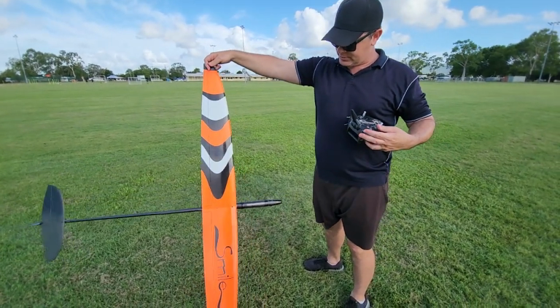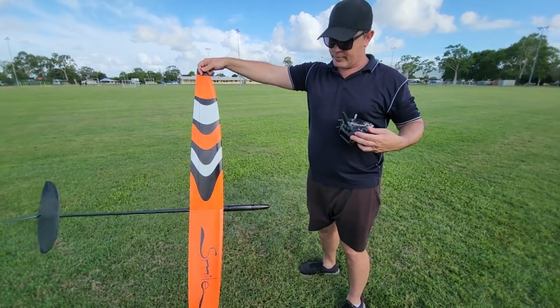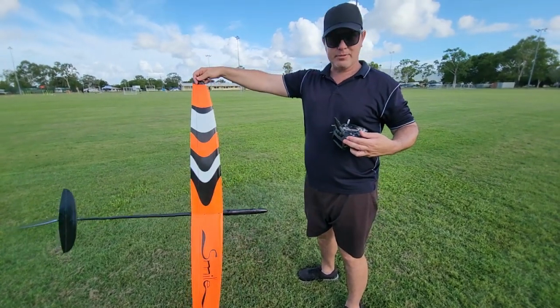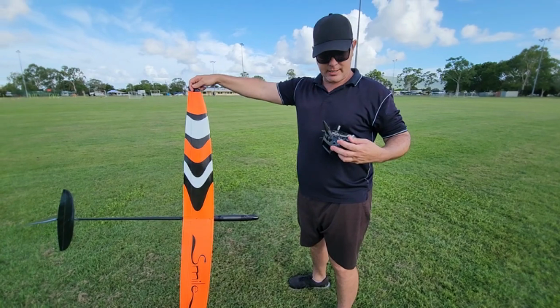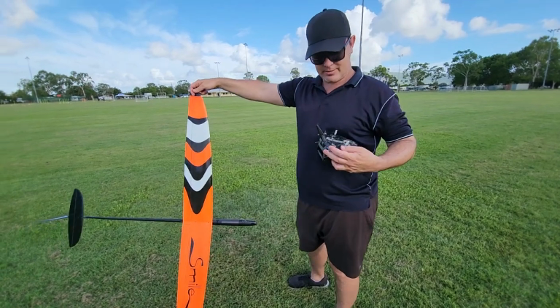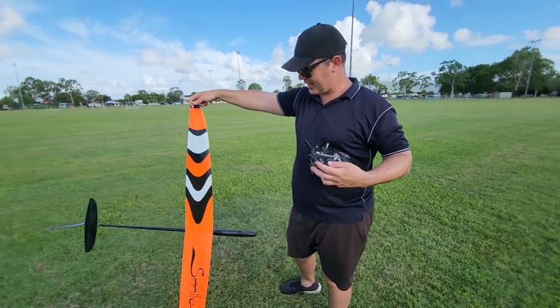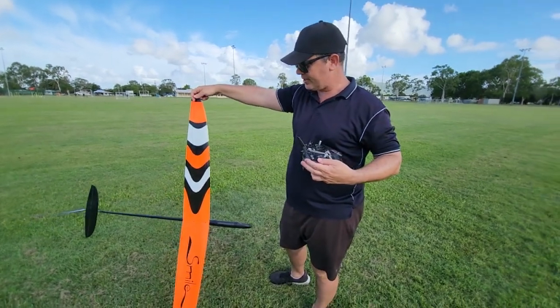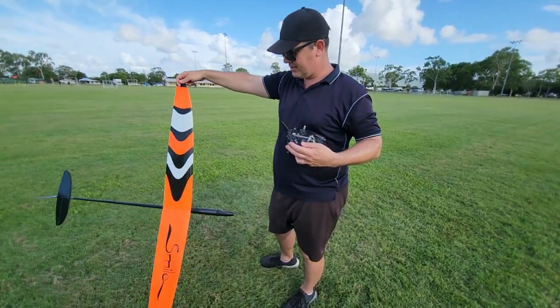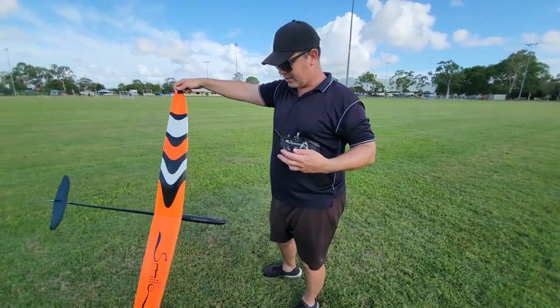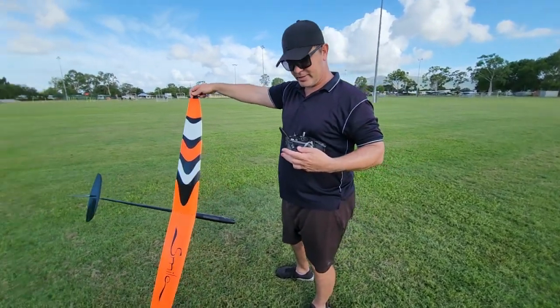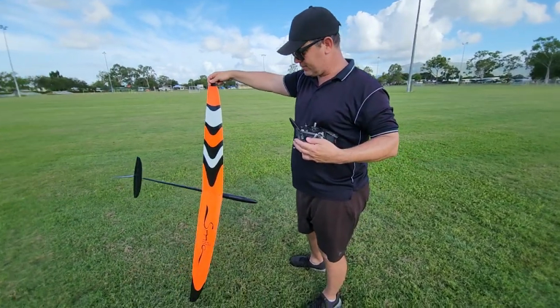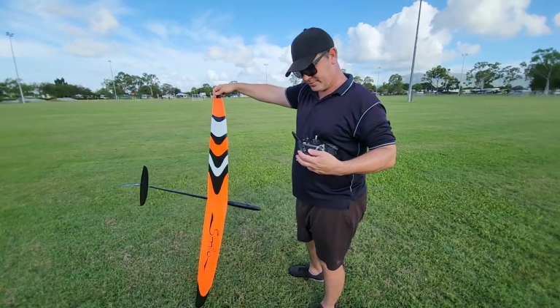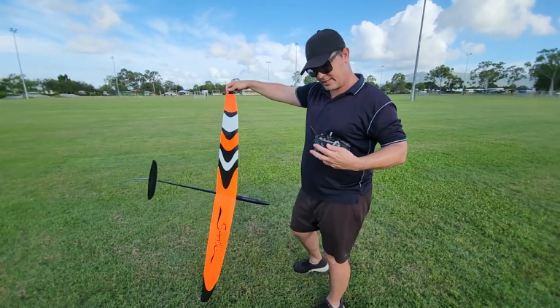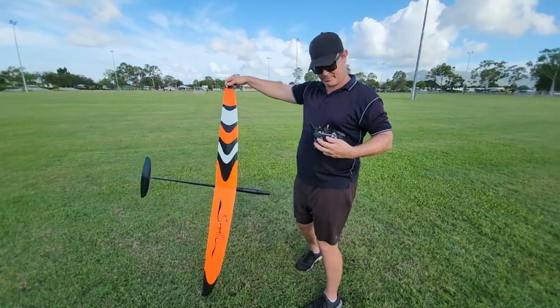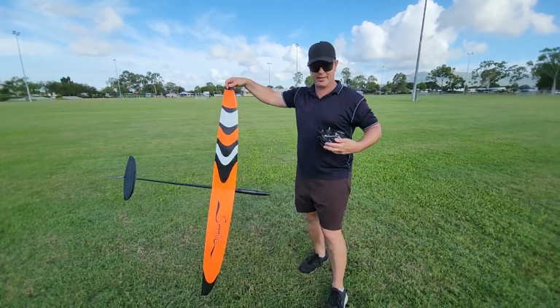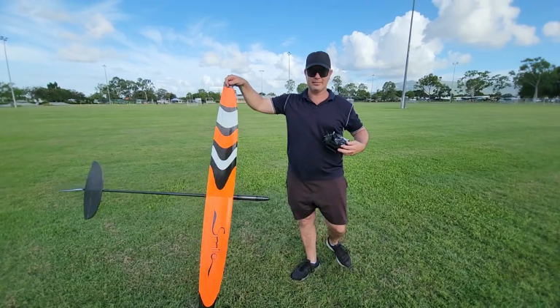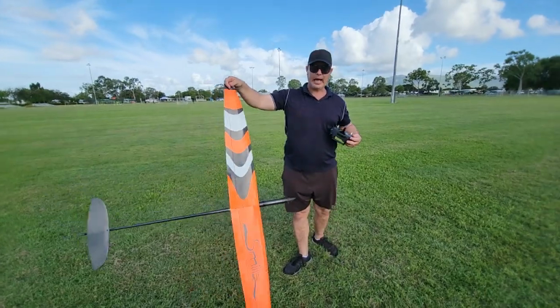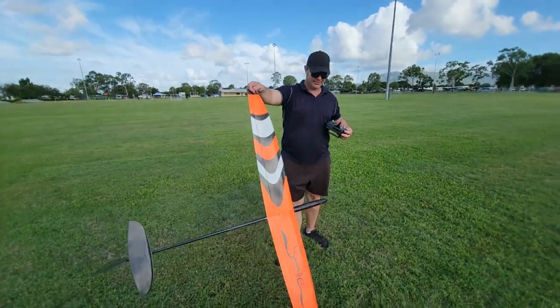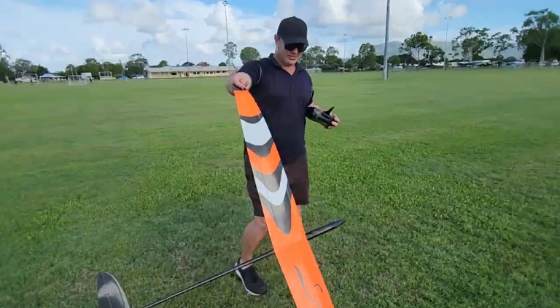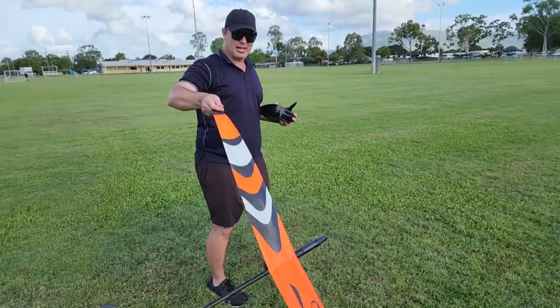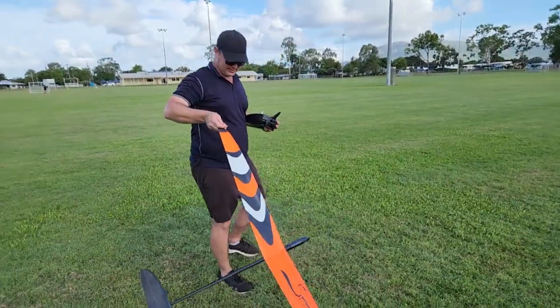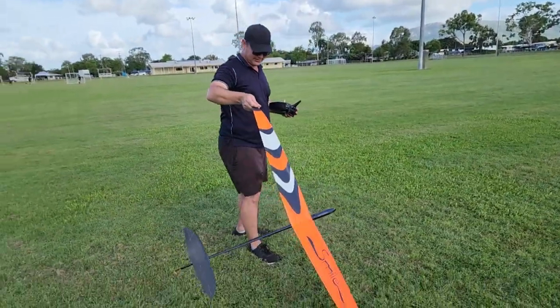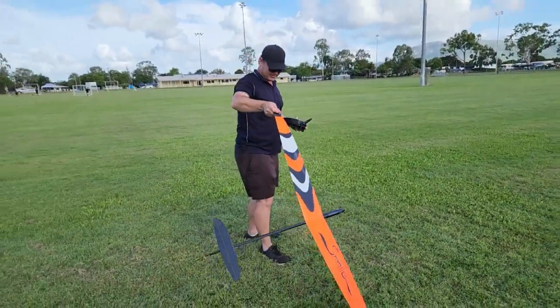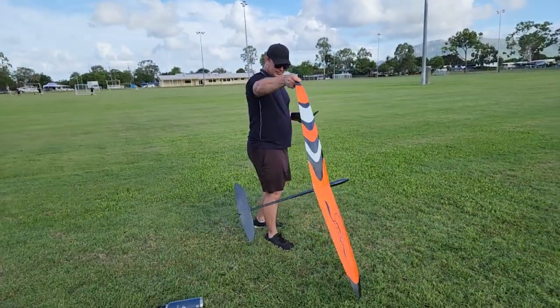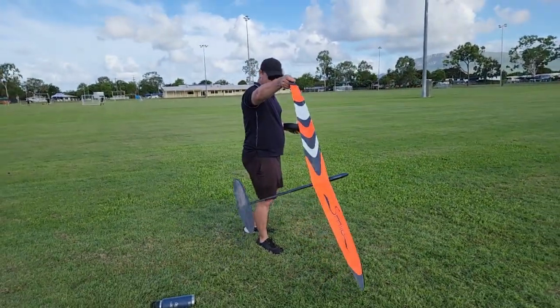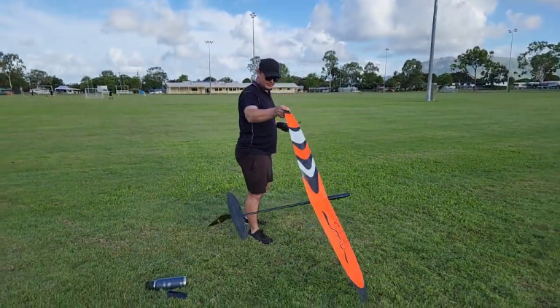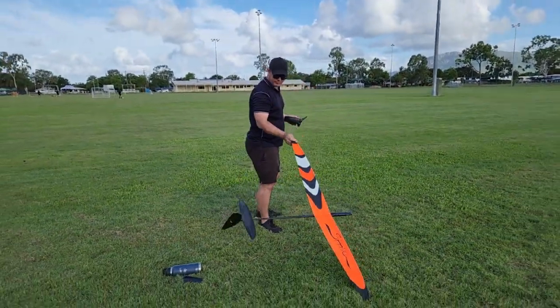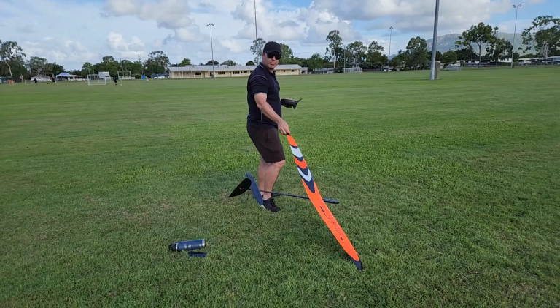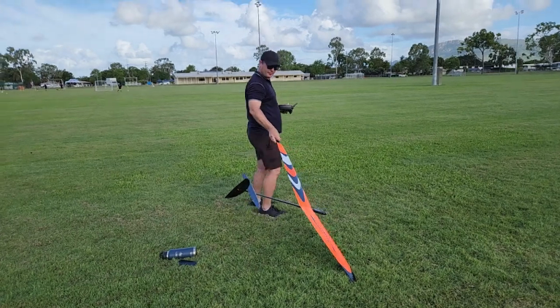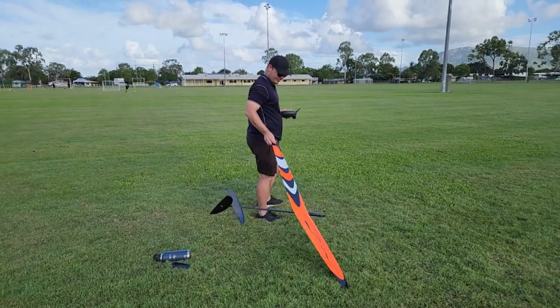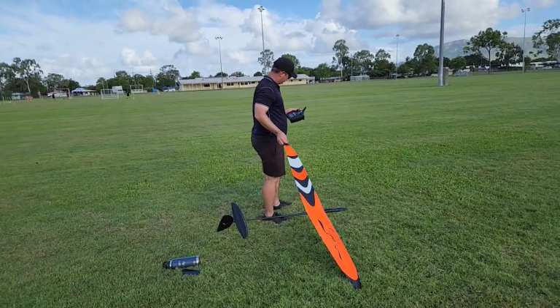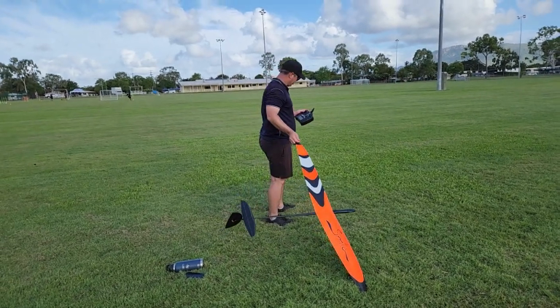Extreme! So we'll see how it goes. I'll just give it a light launch to start with and we'll see how we go. Wish me luck! Alright, here we go.